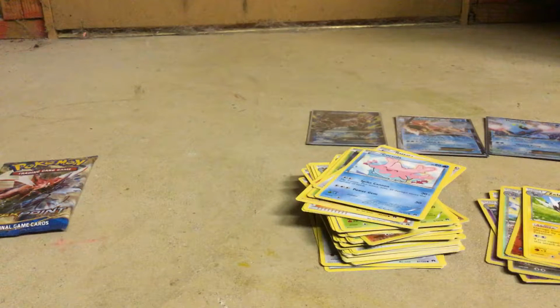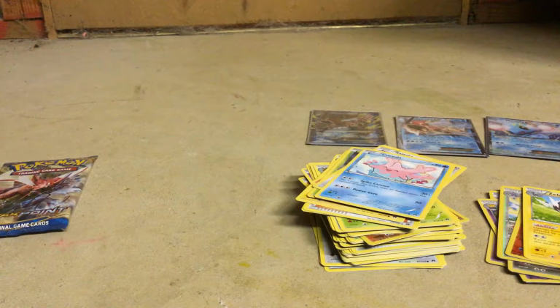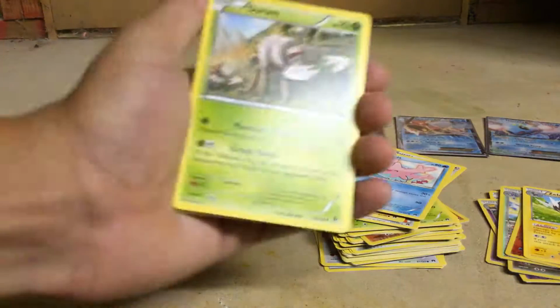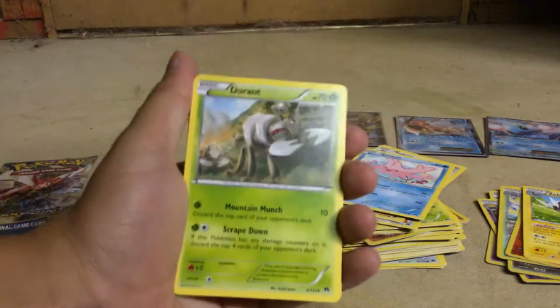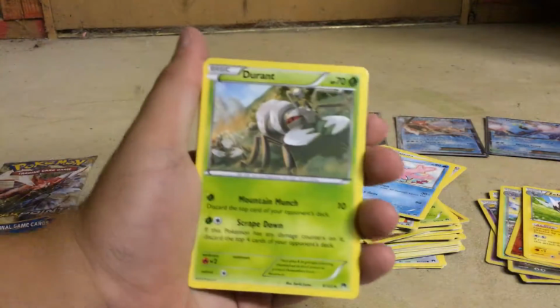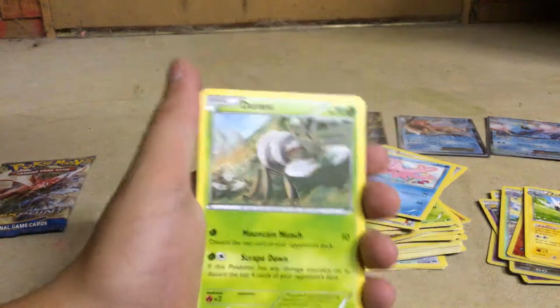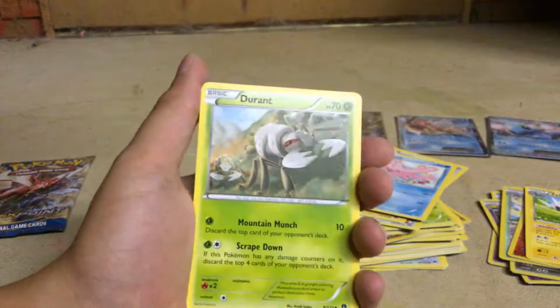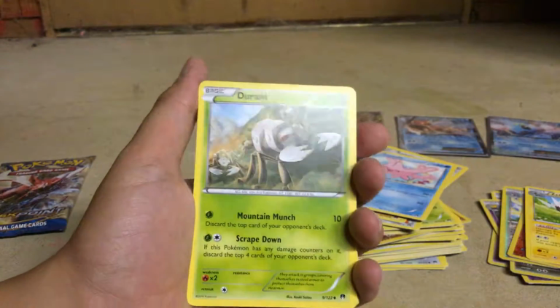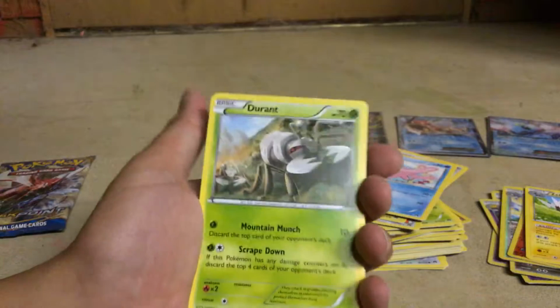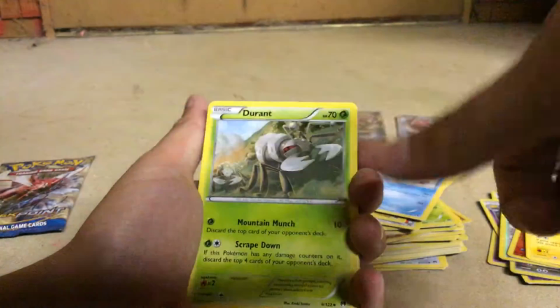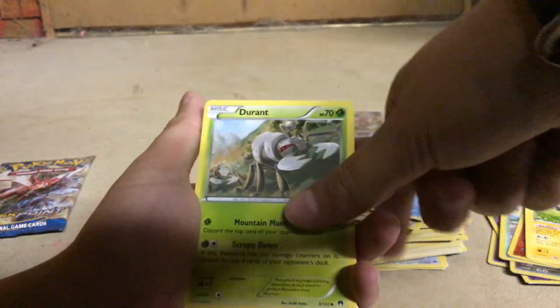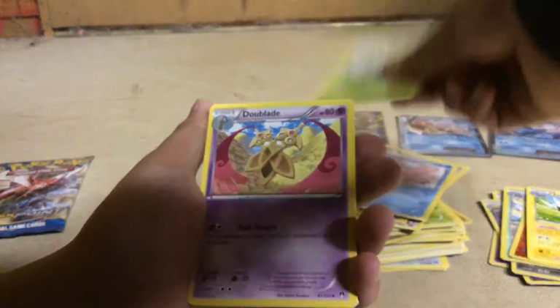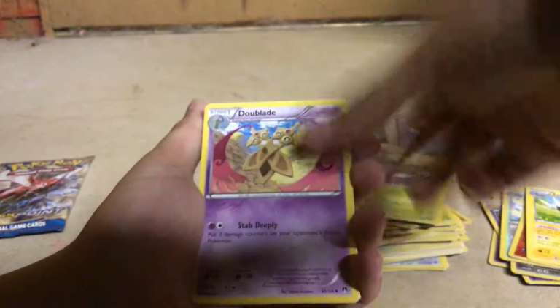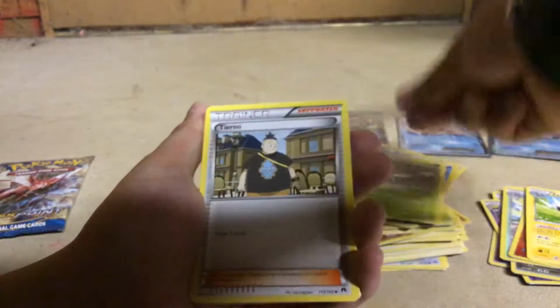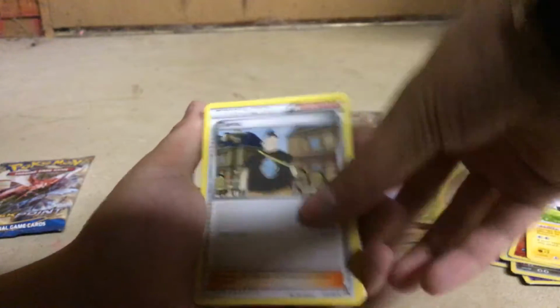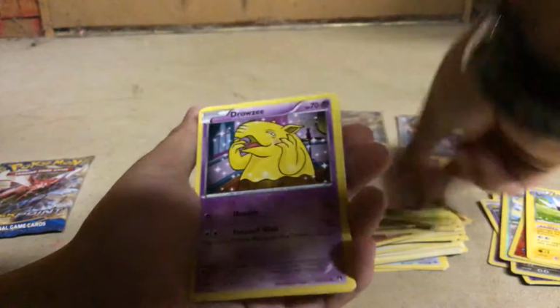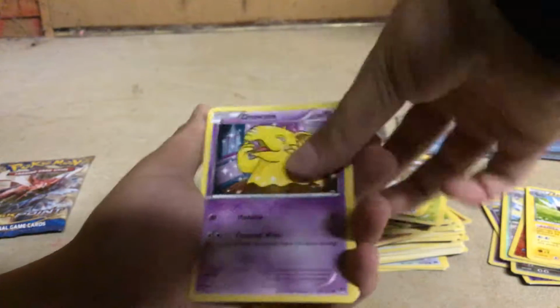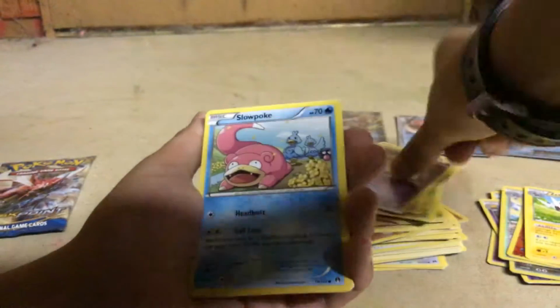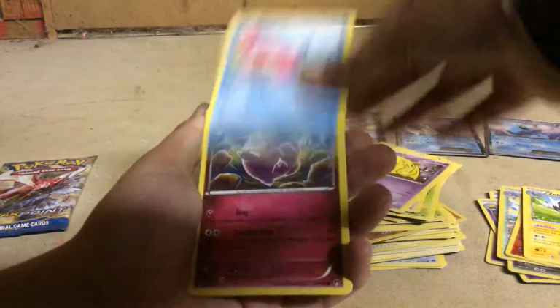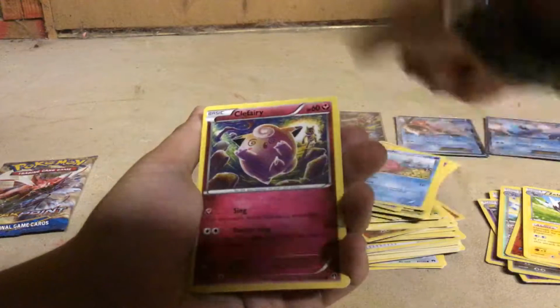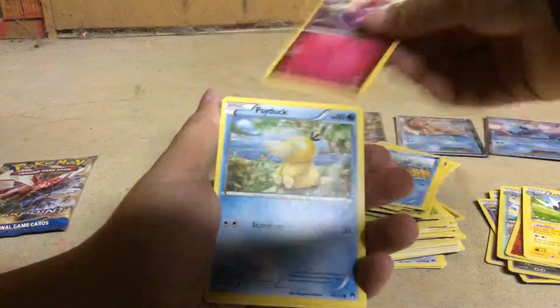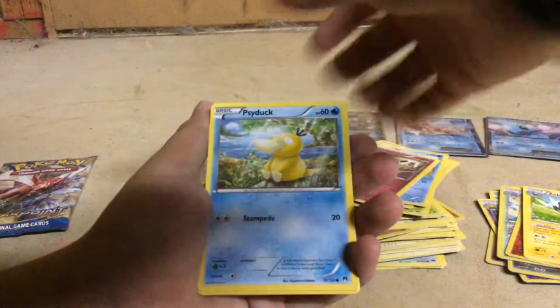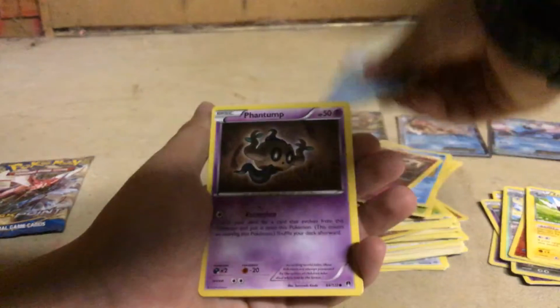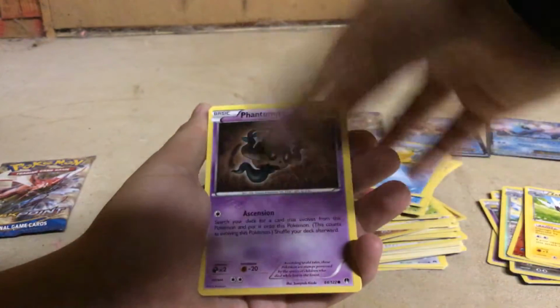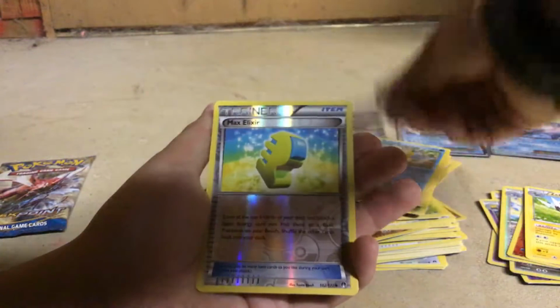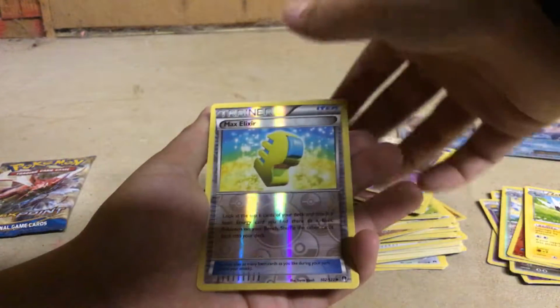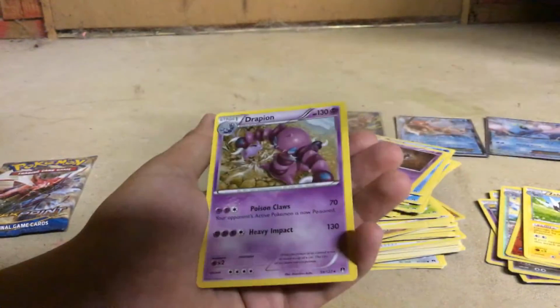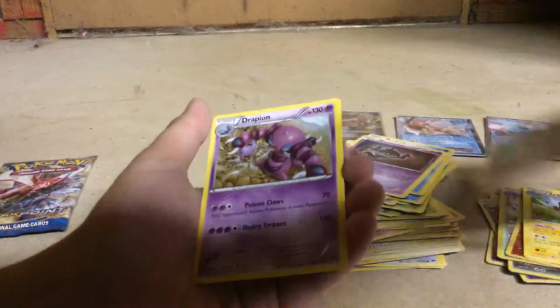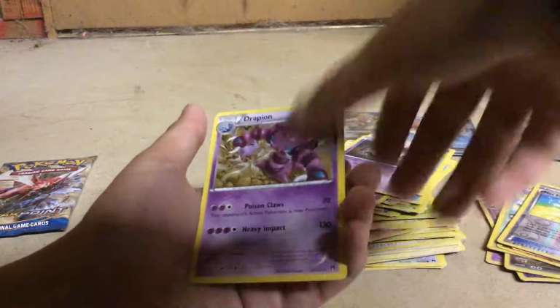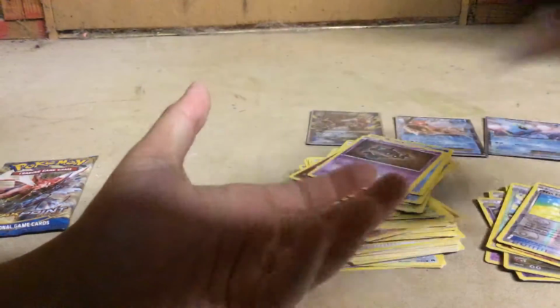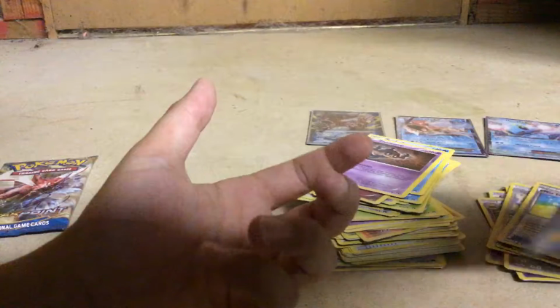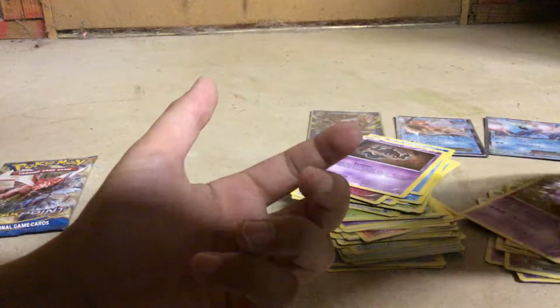Can we get a break? Oh my god. Durant, Doublade, Tierno, Brozong, Slowpoke, Clefairy, Psyduck, Phantump, Max Elixir, and Drapion. That's a good card.